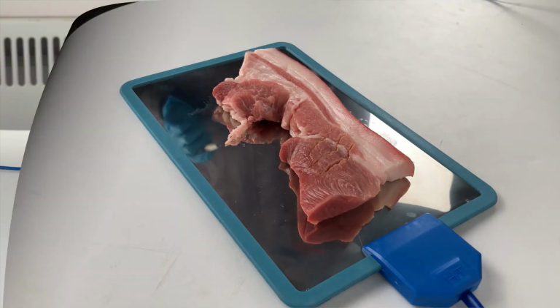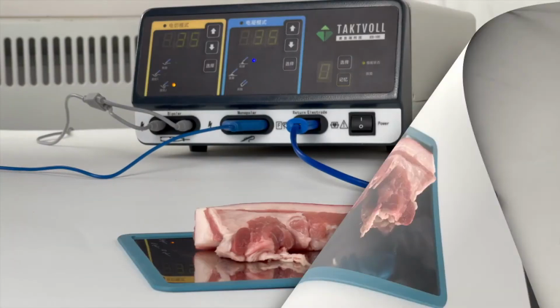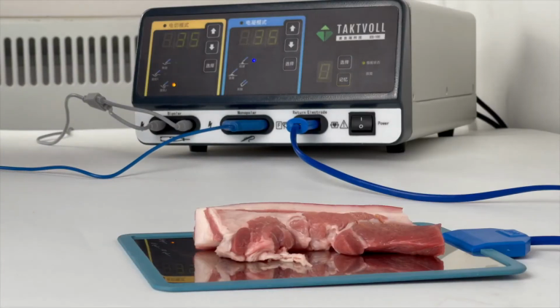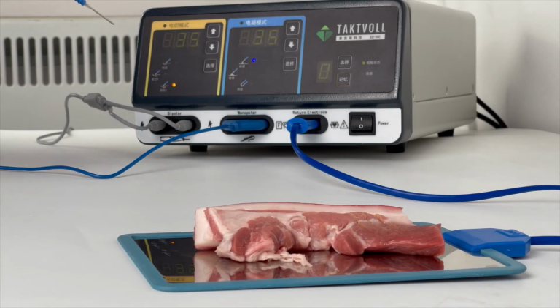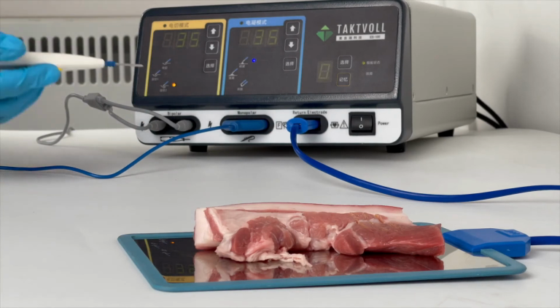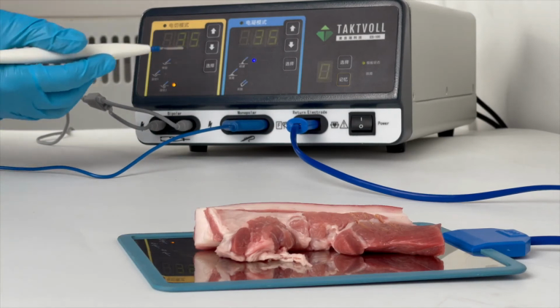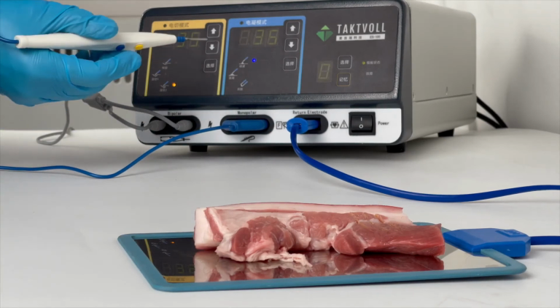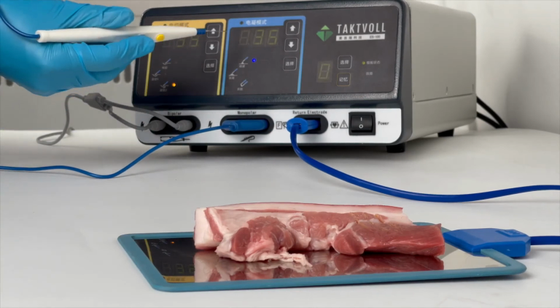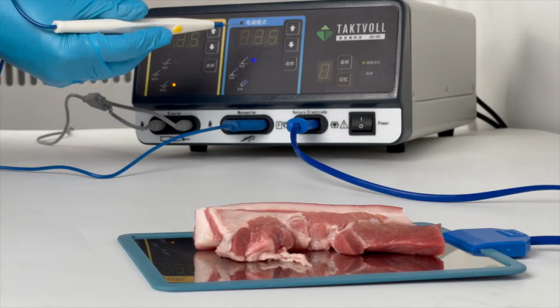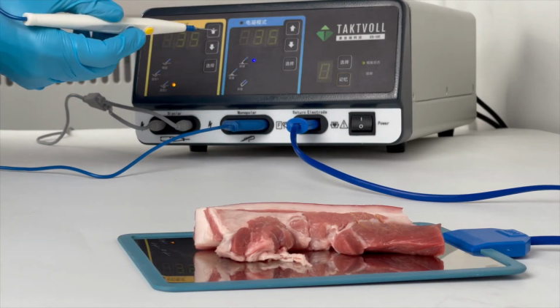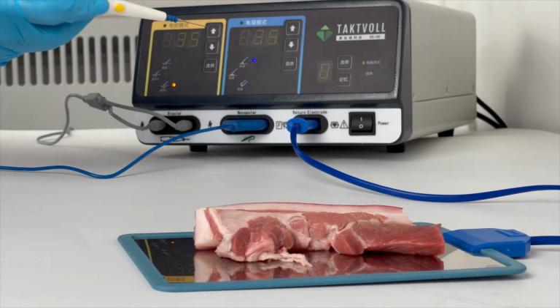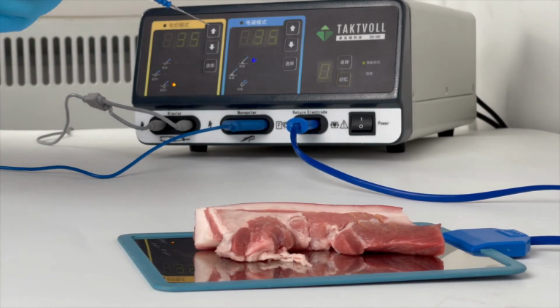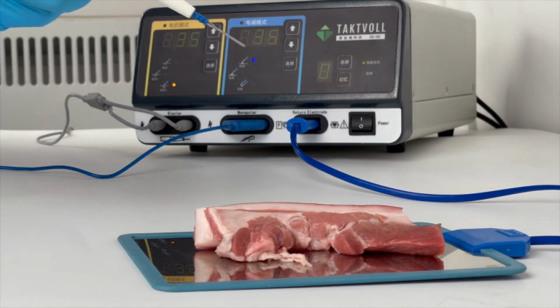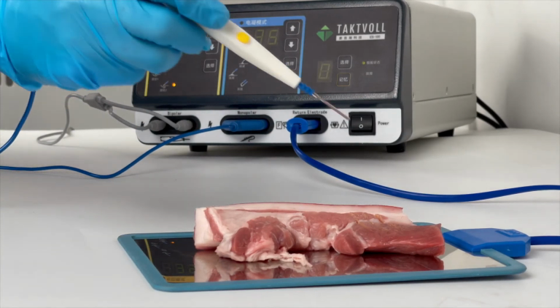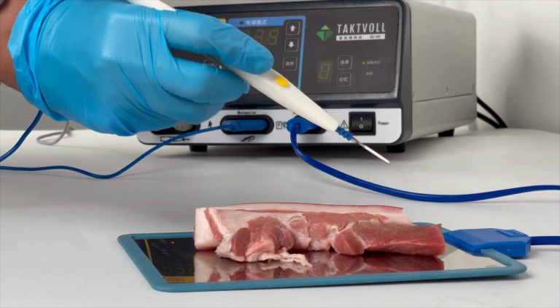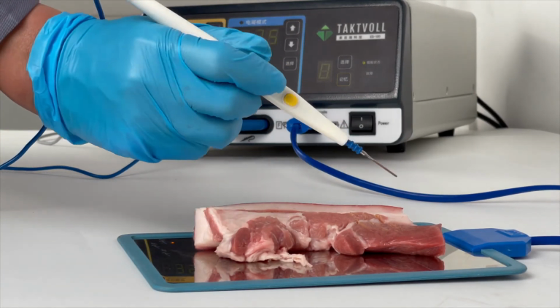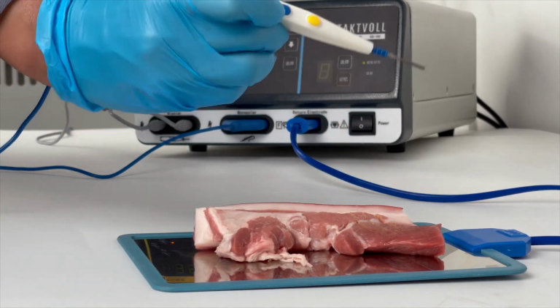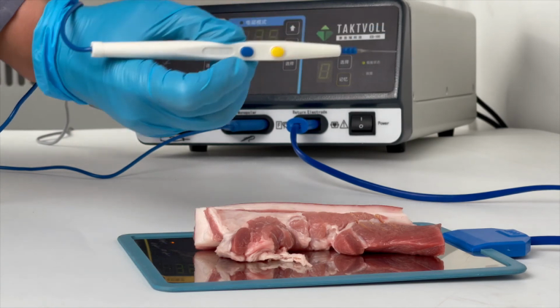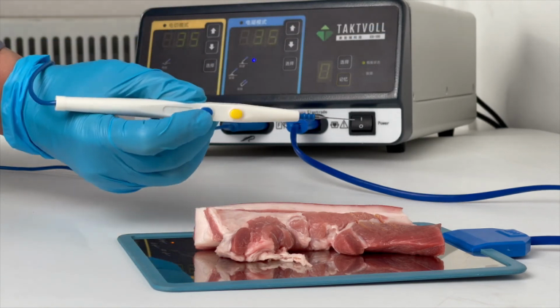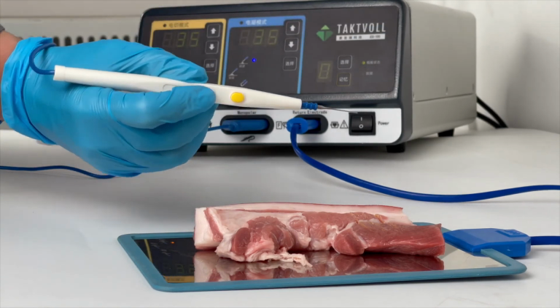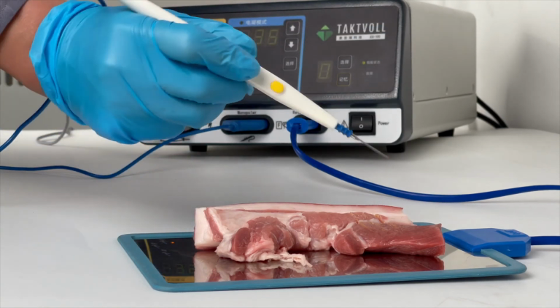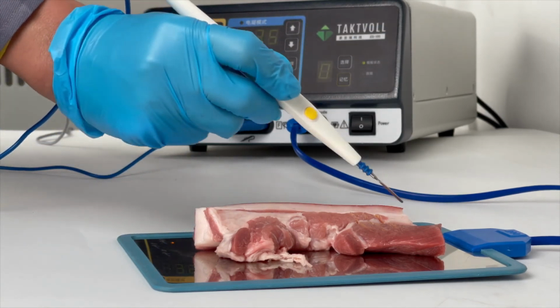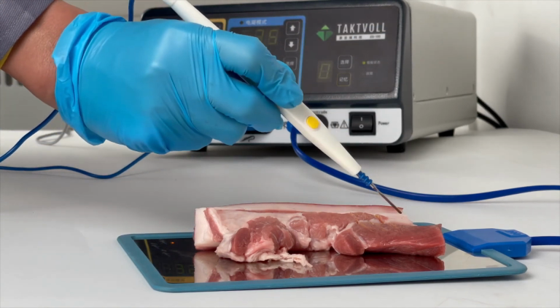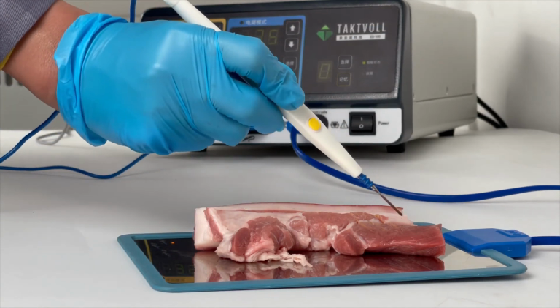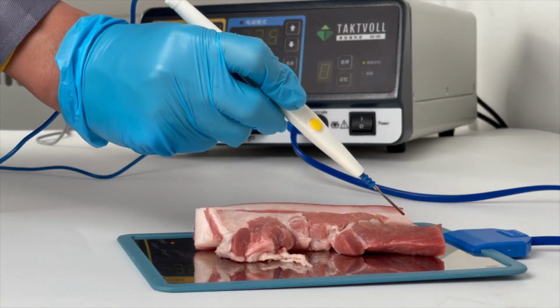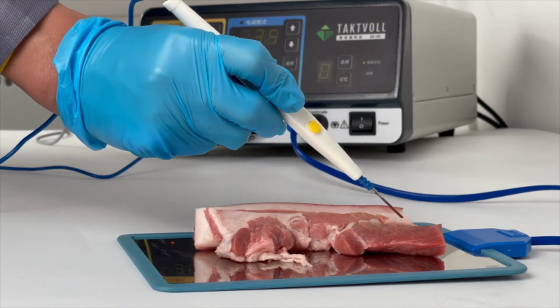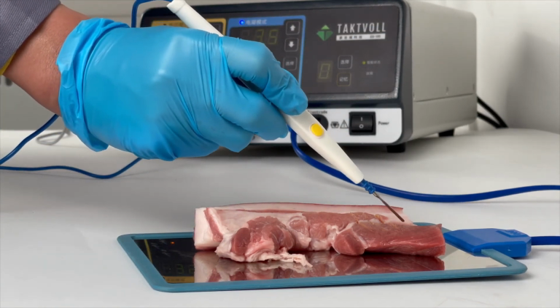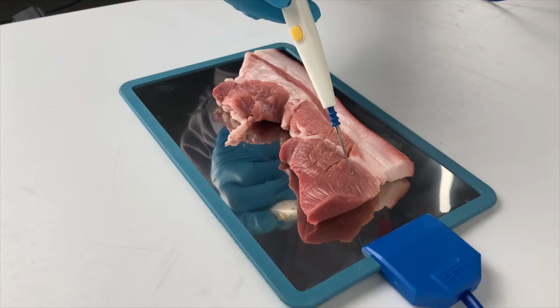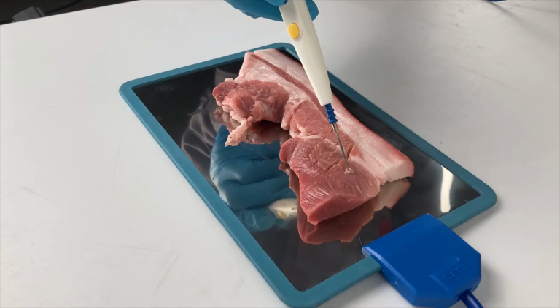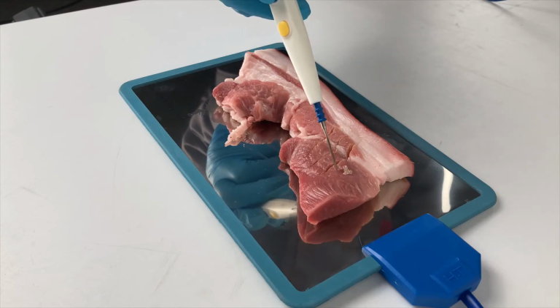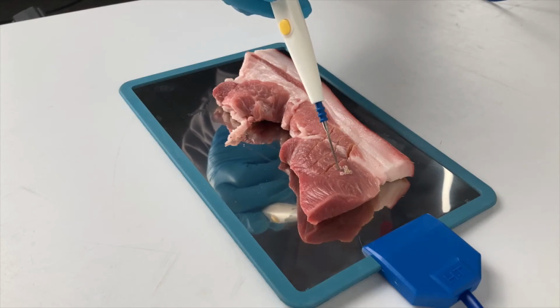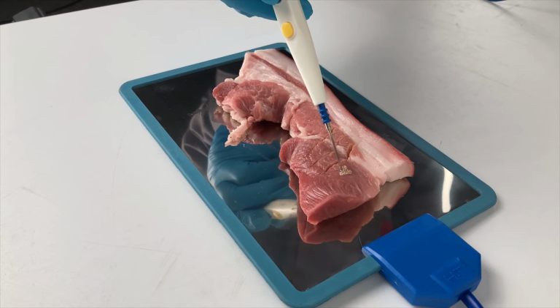Next, demonstrate the Spray Coagulation Mode. Power is still 35. Press the blue button. It's visible that the coagulation effect is very fast.